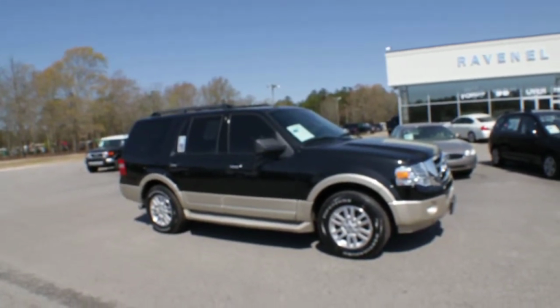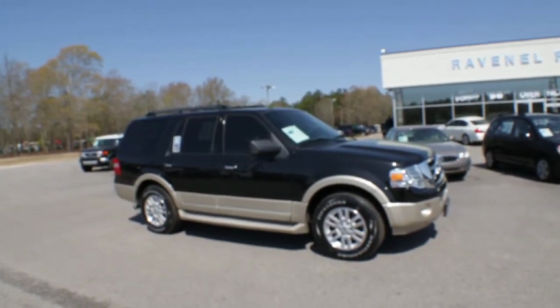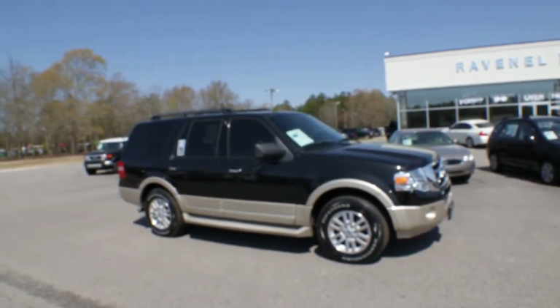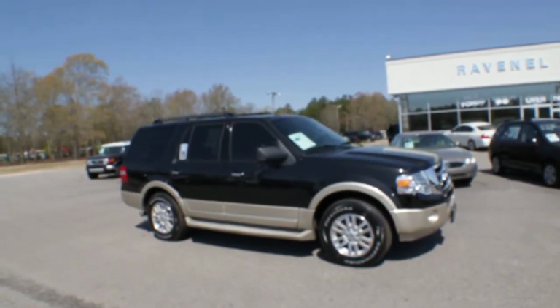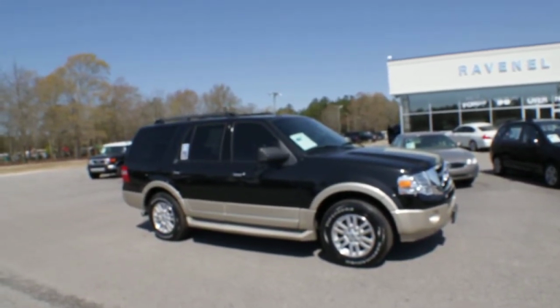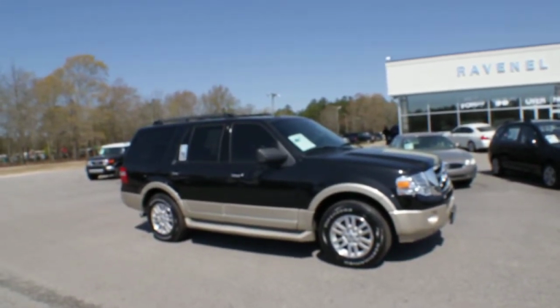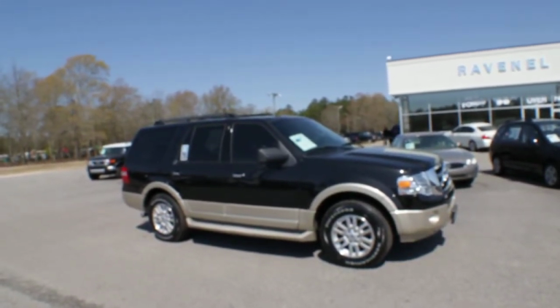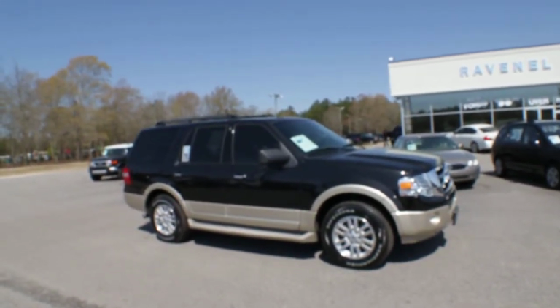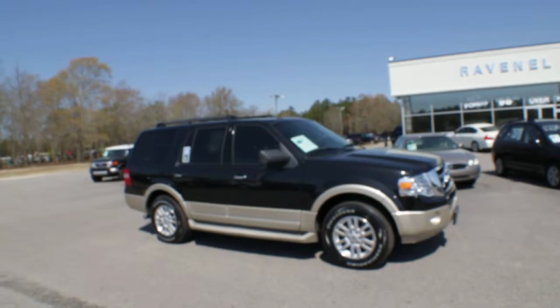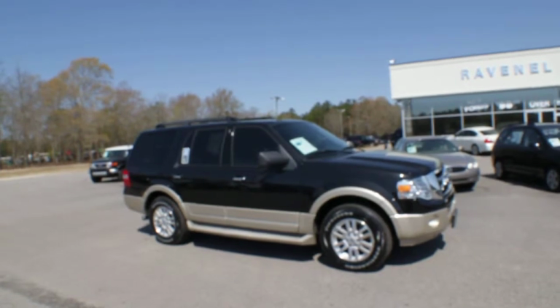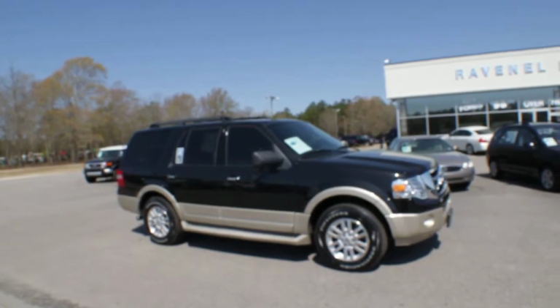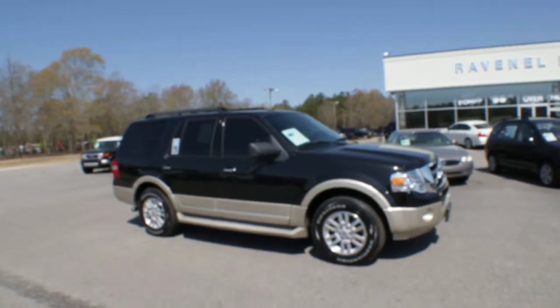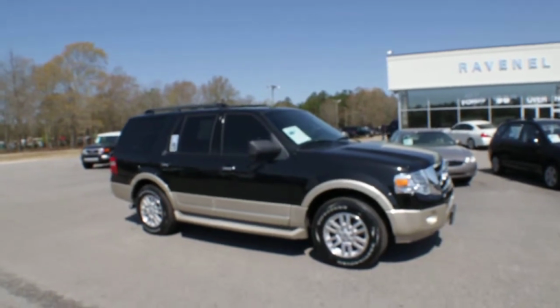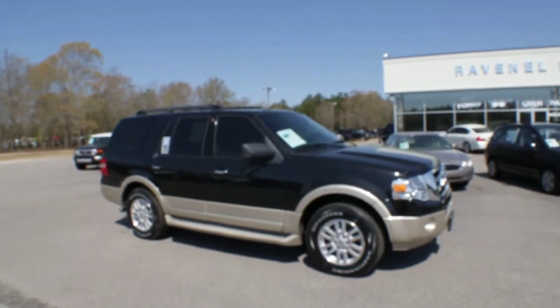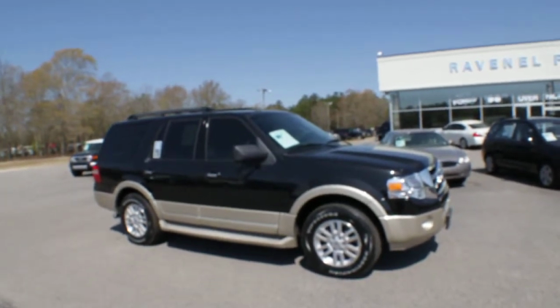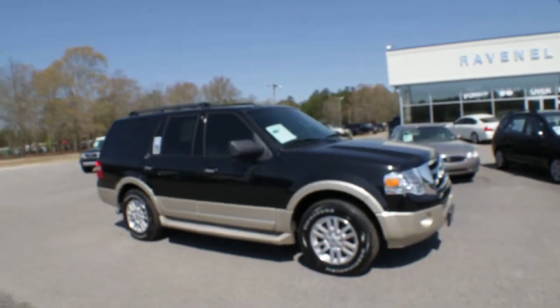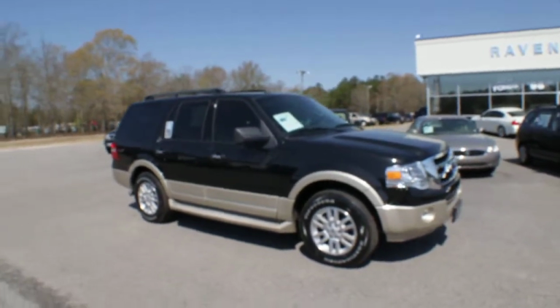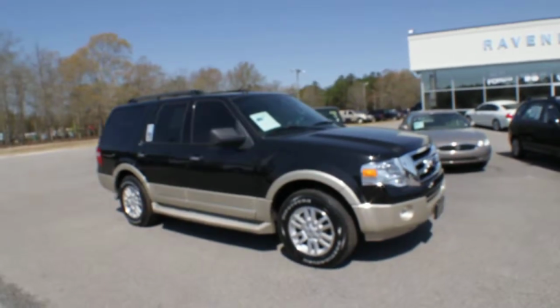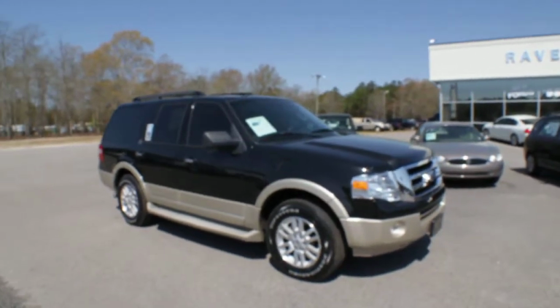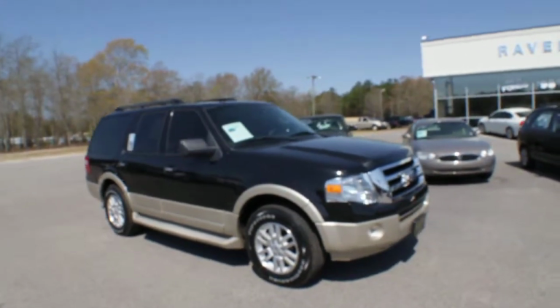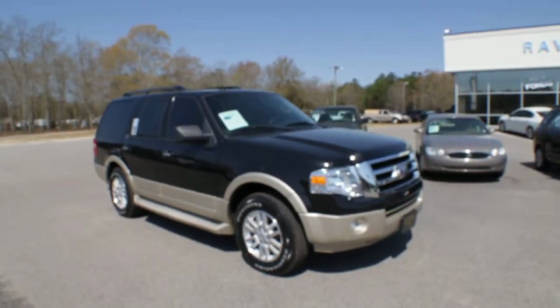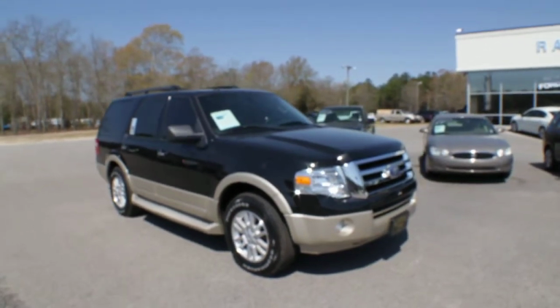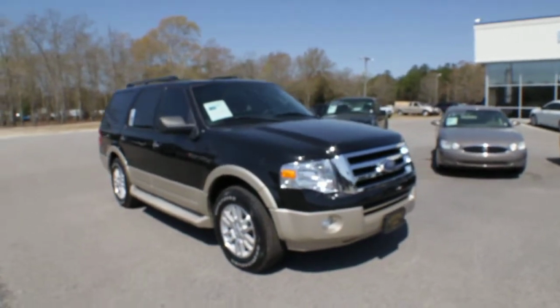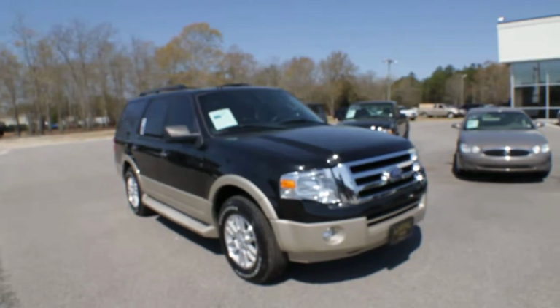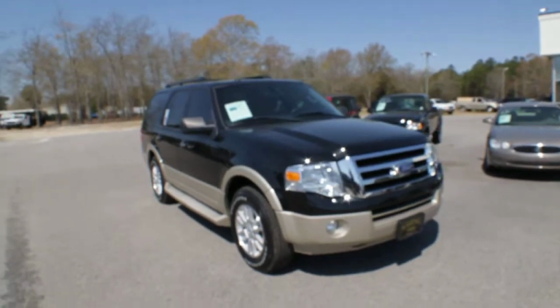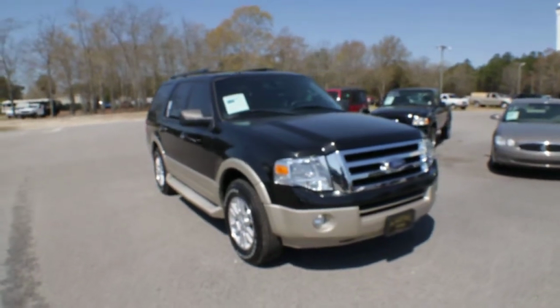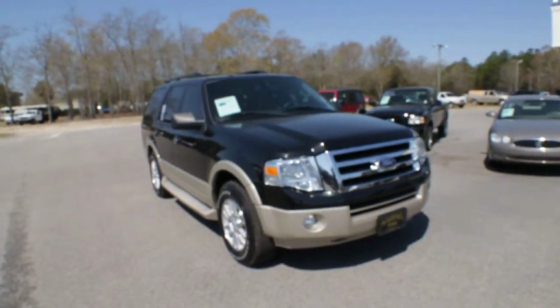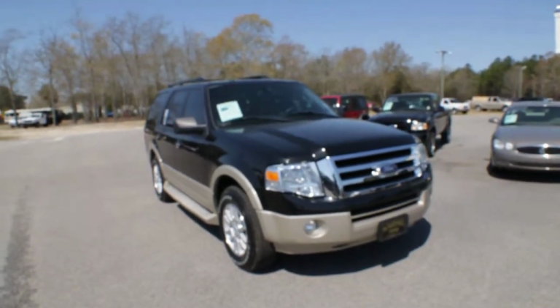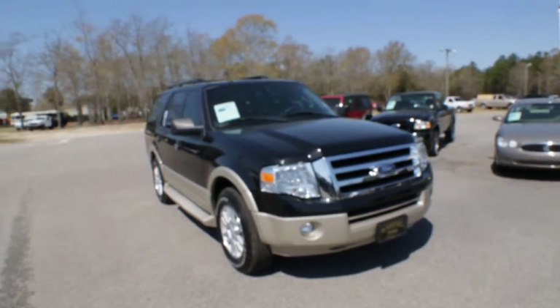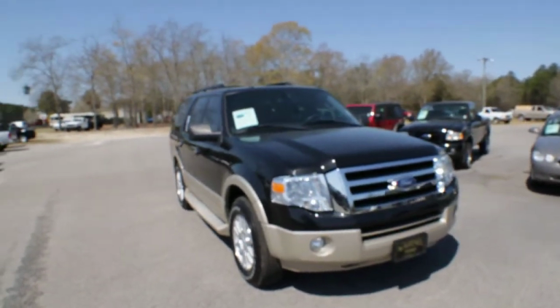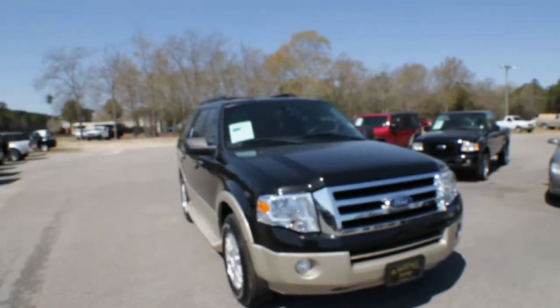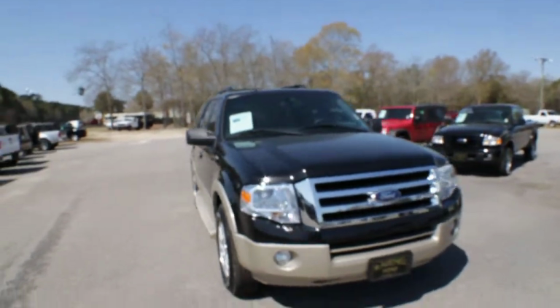You're talking about size, style, grace — all that good stuff. You're going to get it in the Expedition. It's a good looking one here, let me tell you that much right now. Black with the tan bottom looks really nice. I love that two-tone.